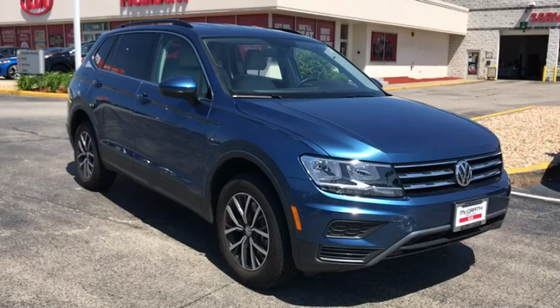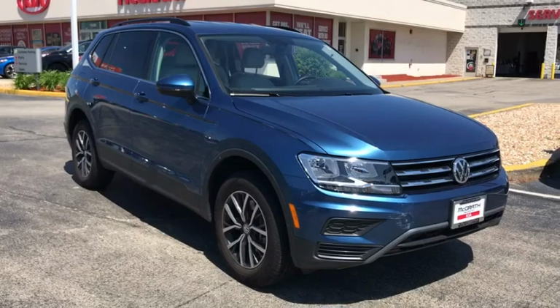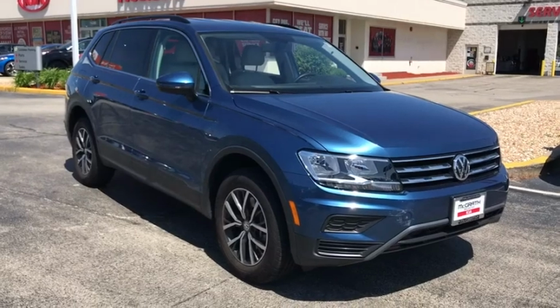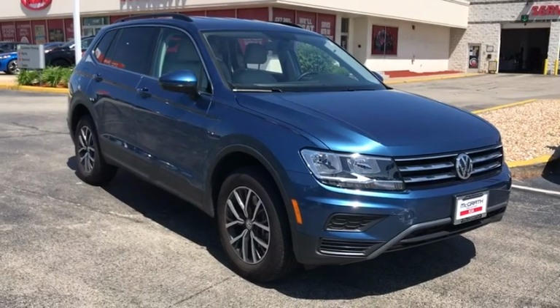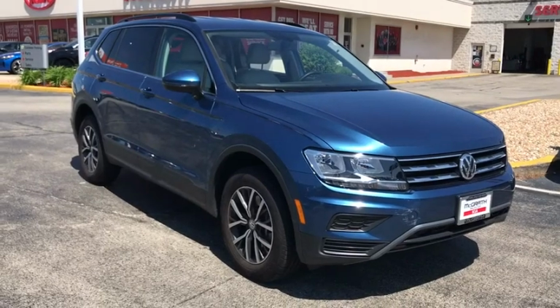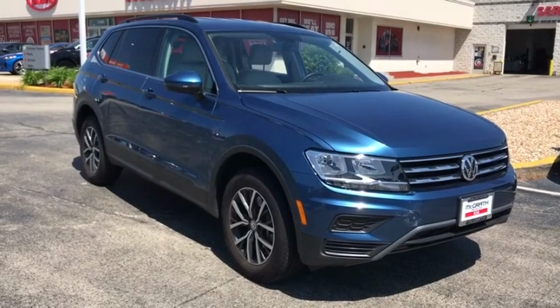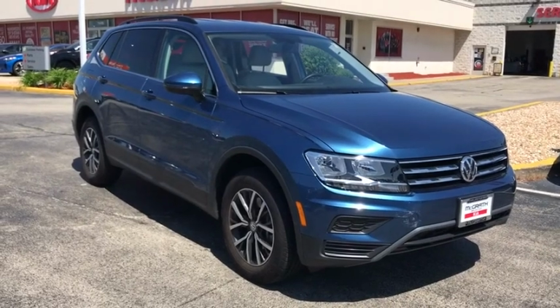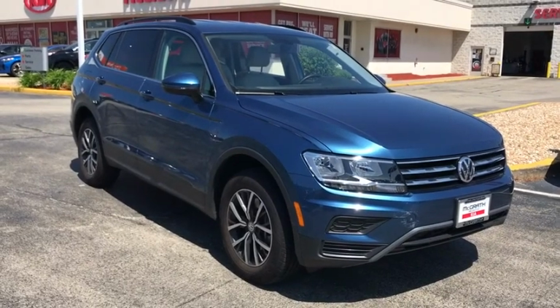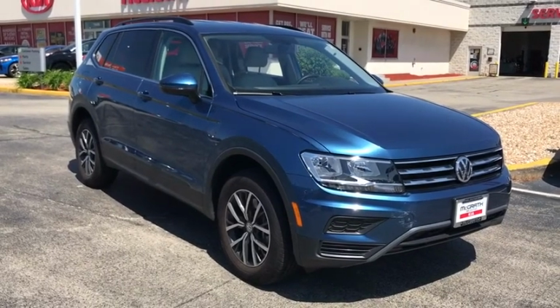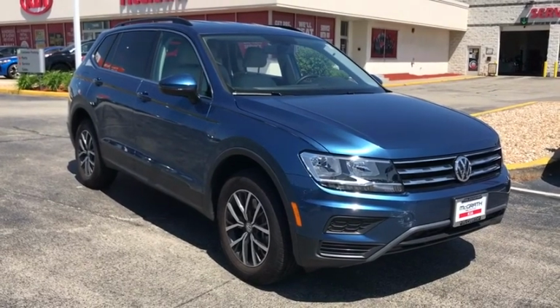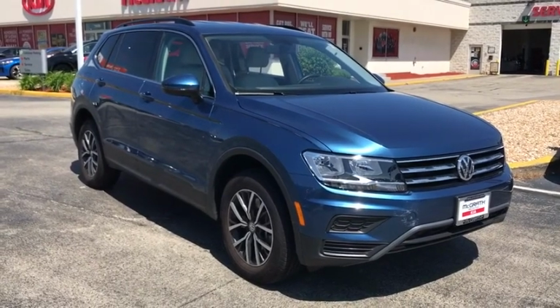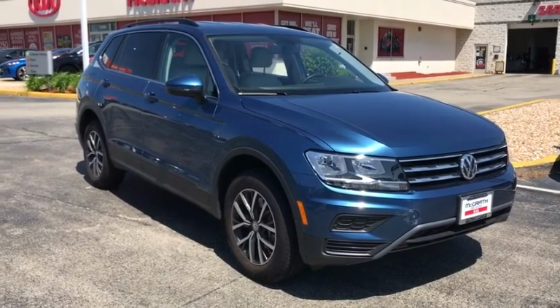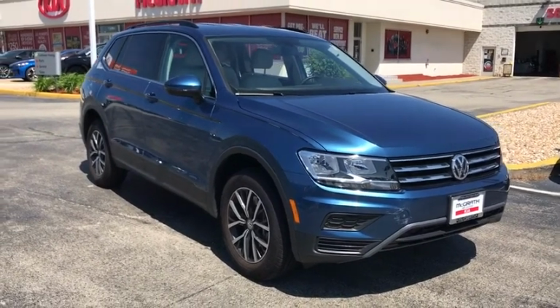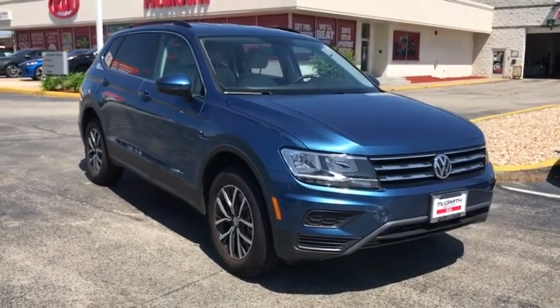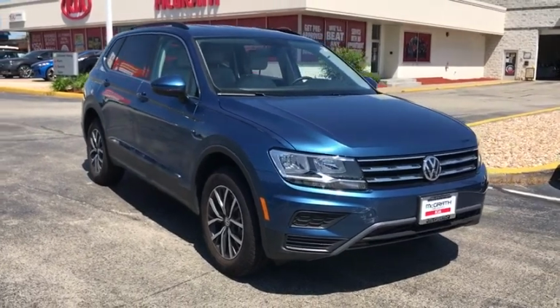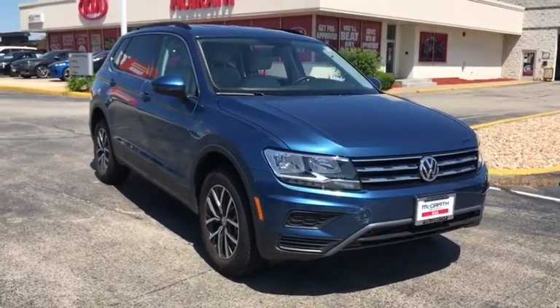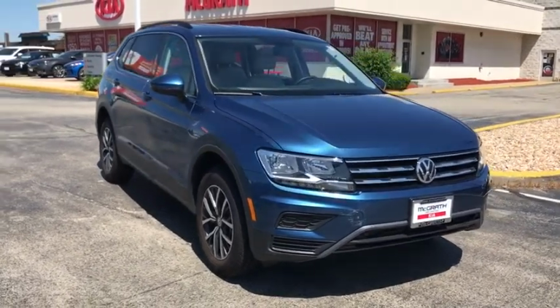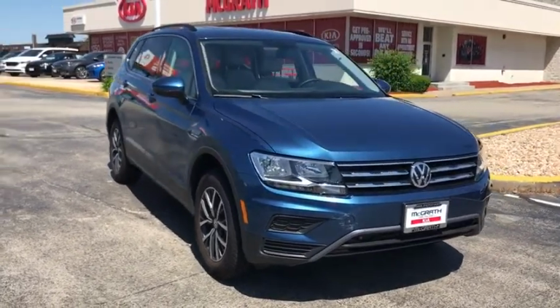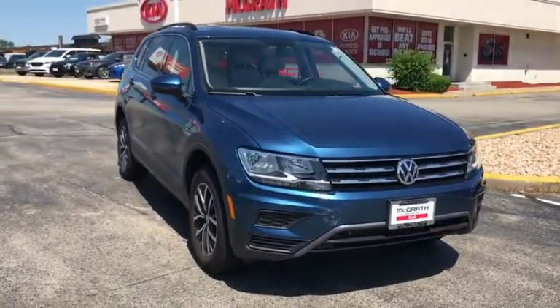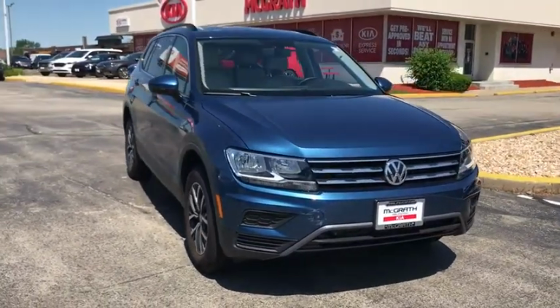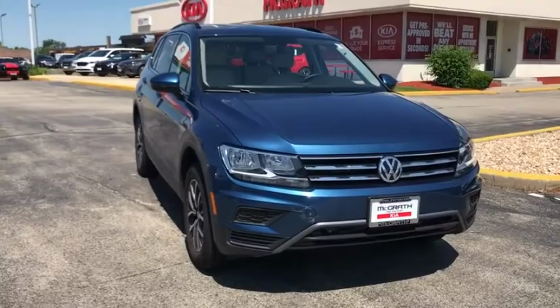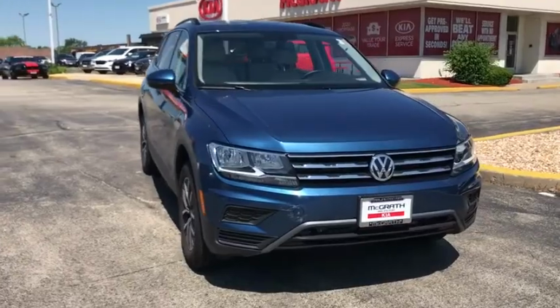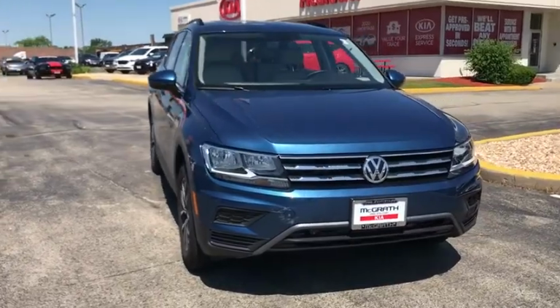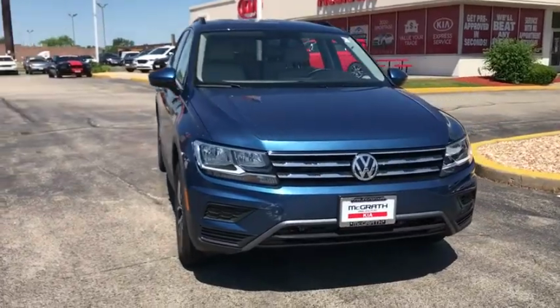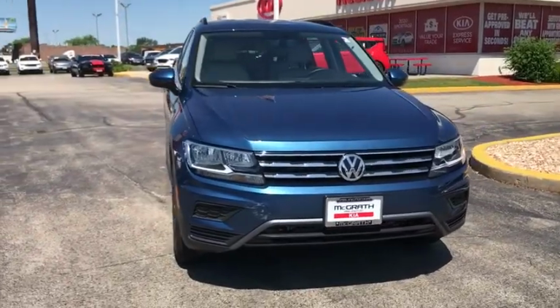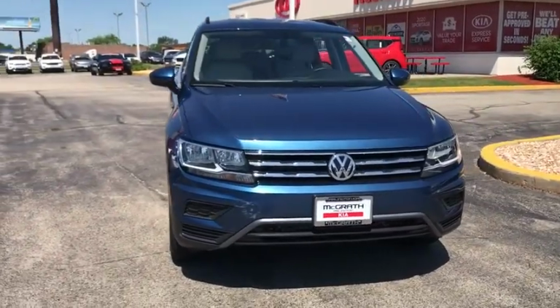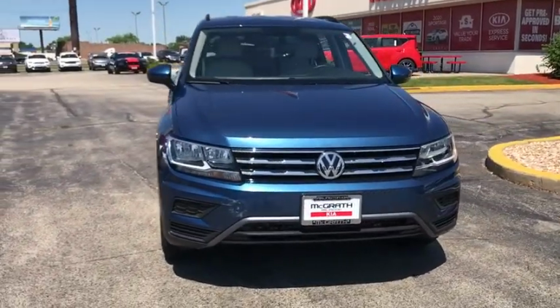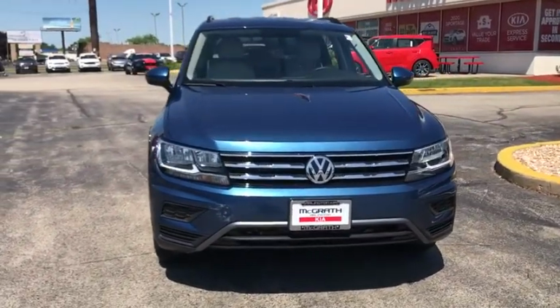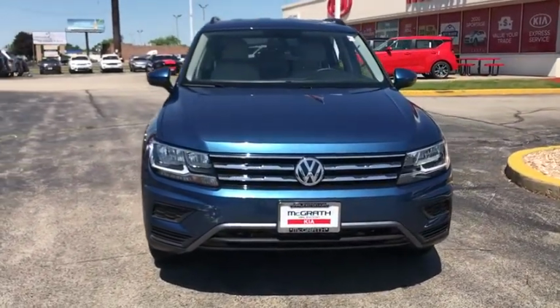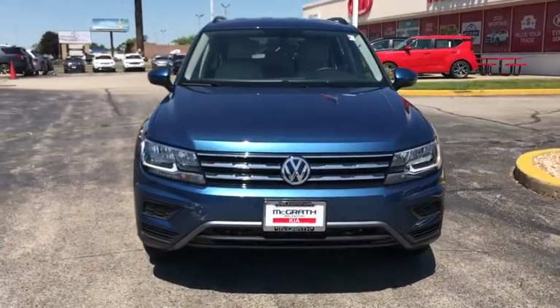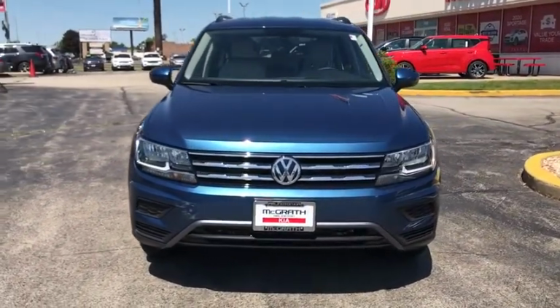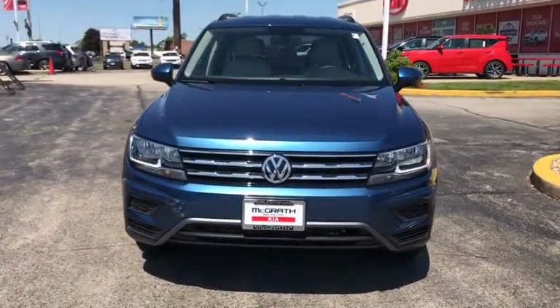You are going to love the 2019 Volkswagen Tiguan. With Volkswagen Tiguan, it's good to be turbo. Turbo with class.